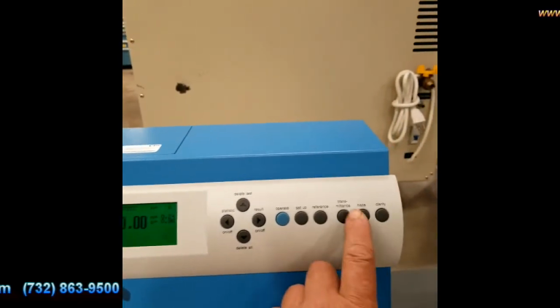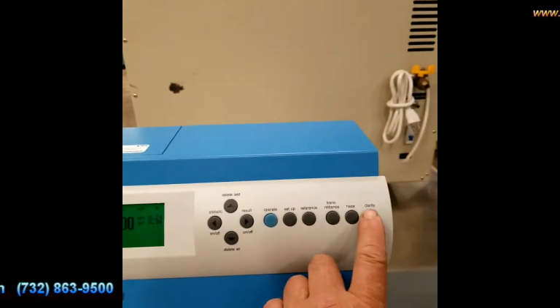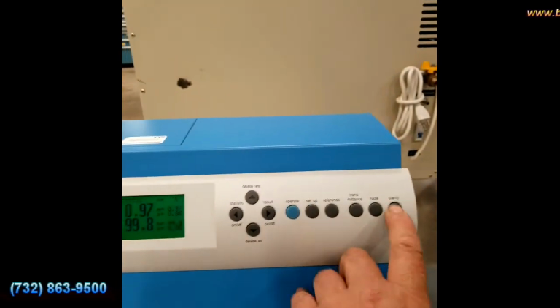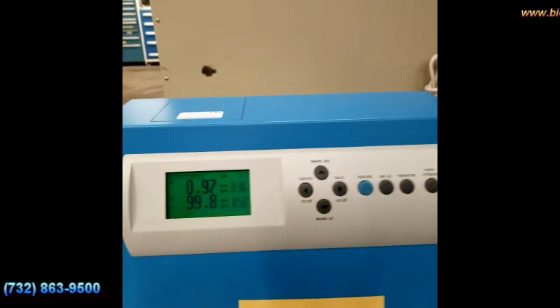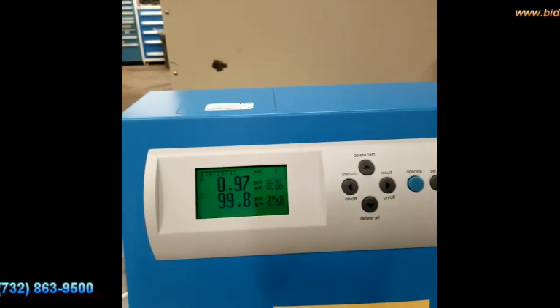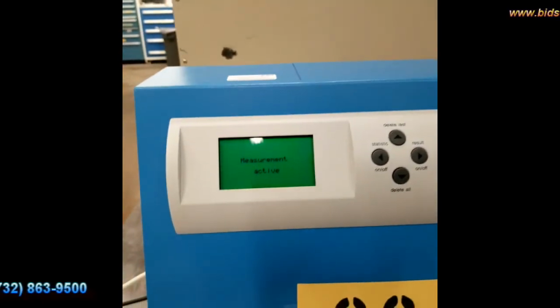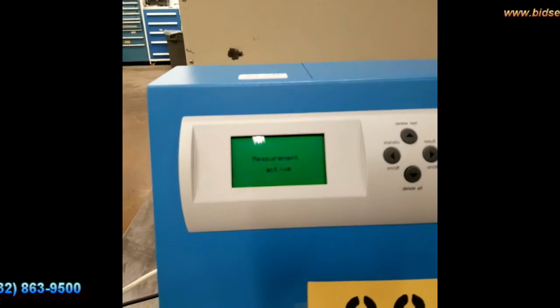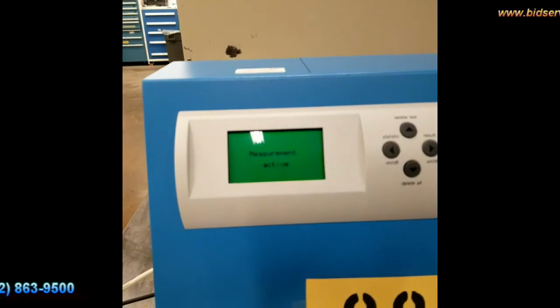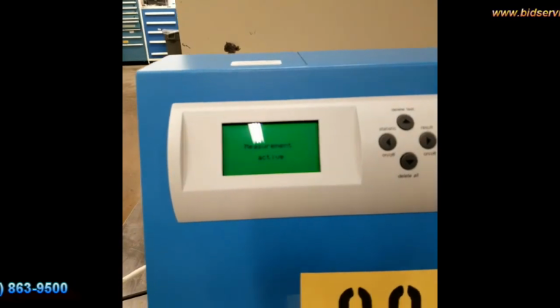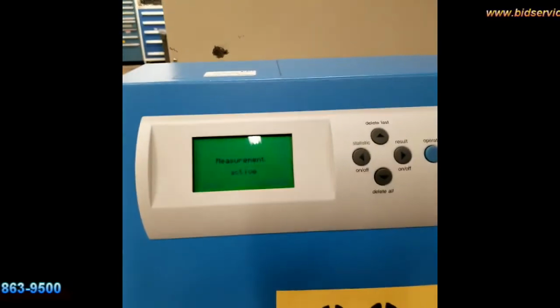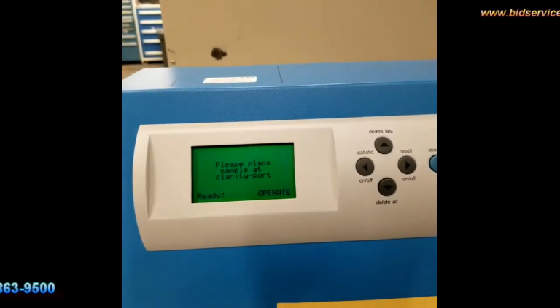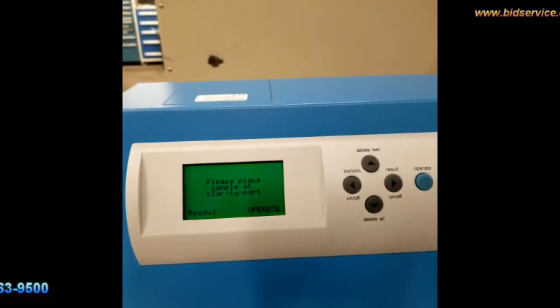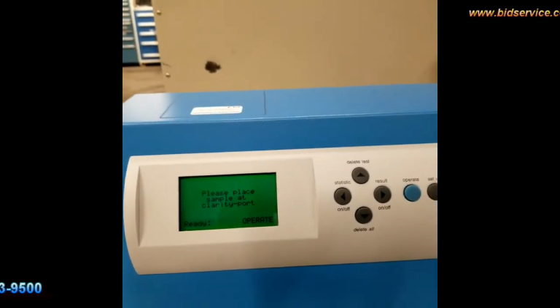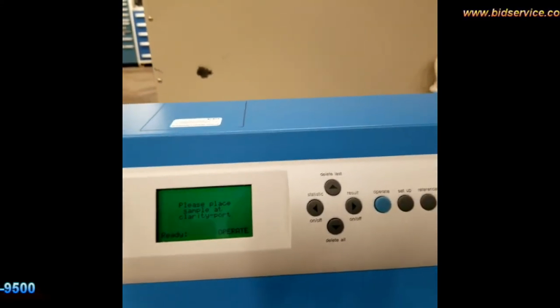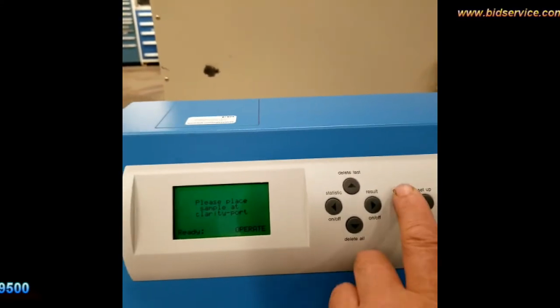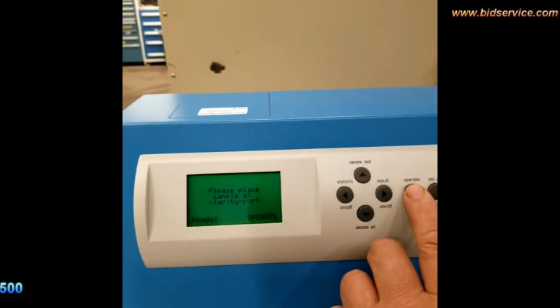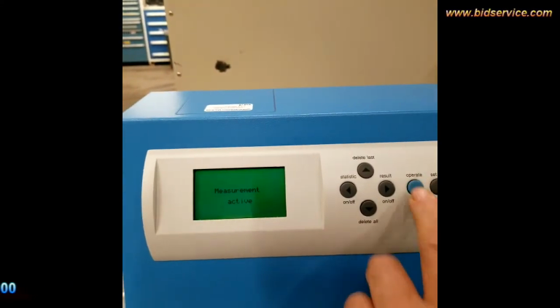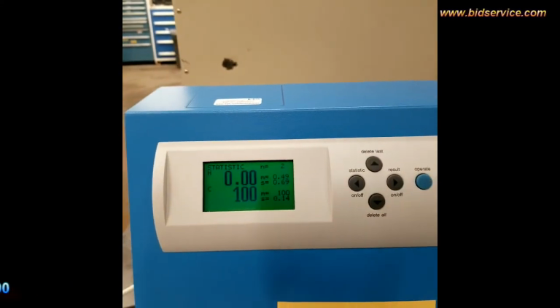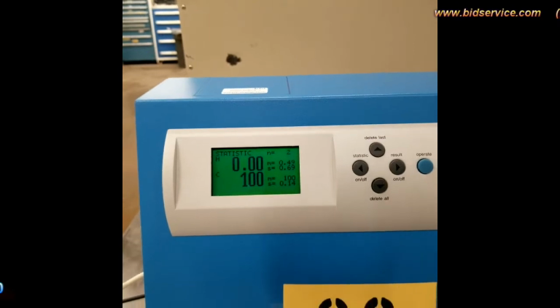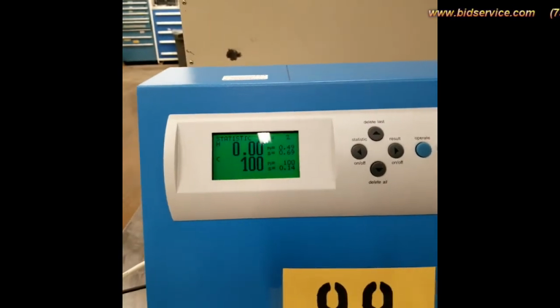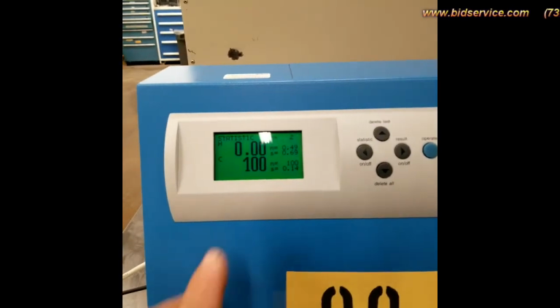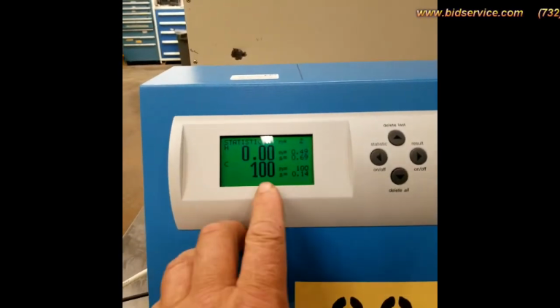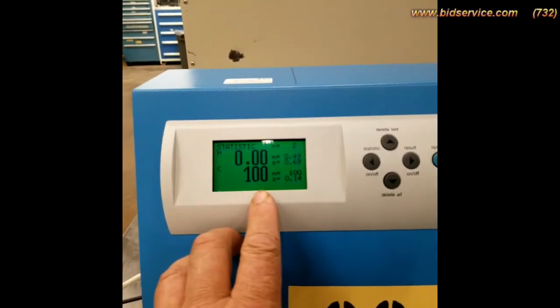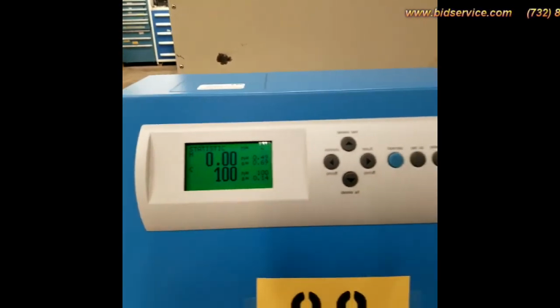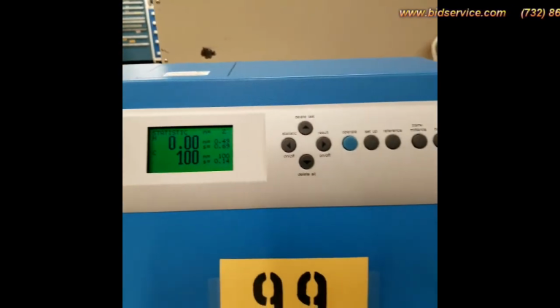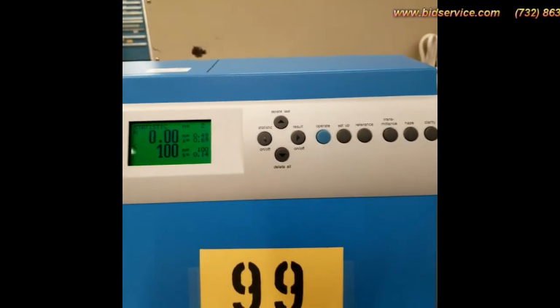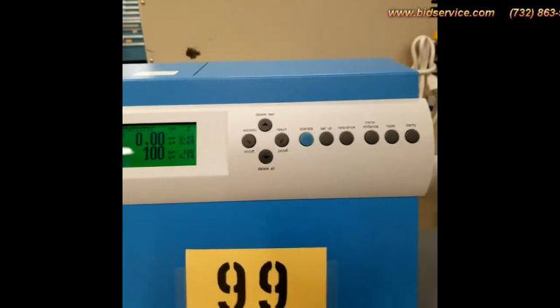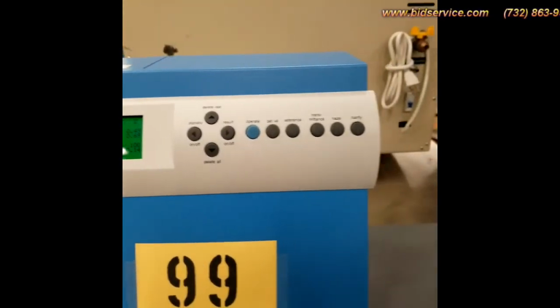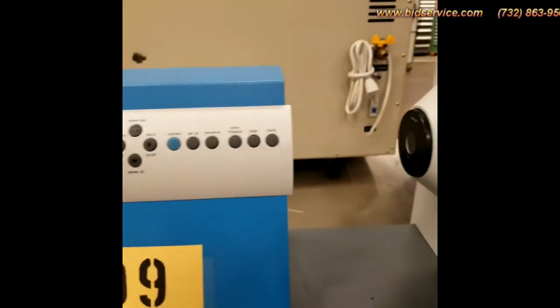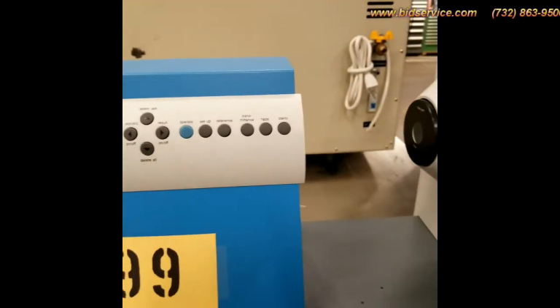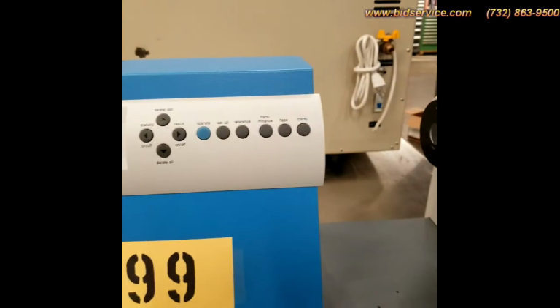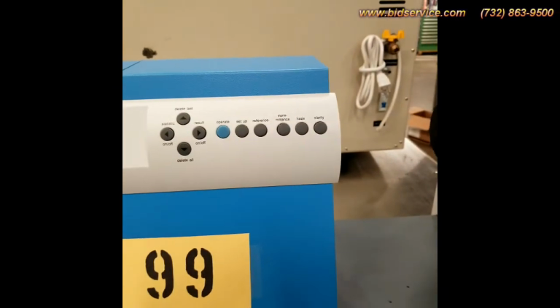Let me do a clarity one. Now it reads 100. So with nothing on it, it will read zero and 100.